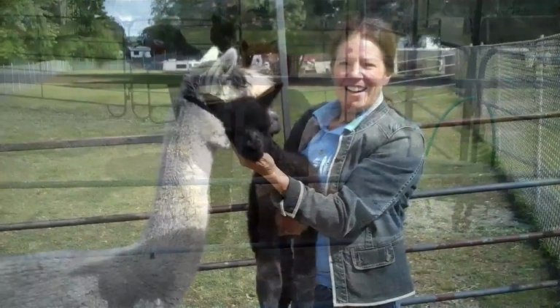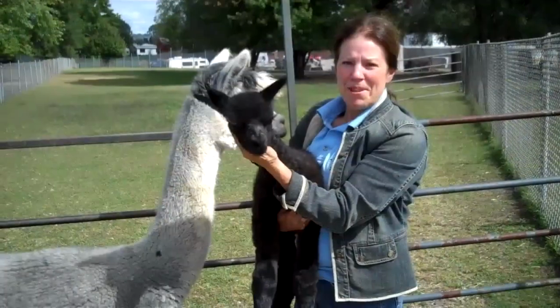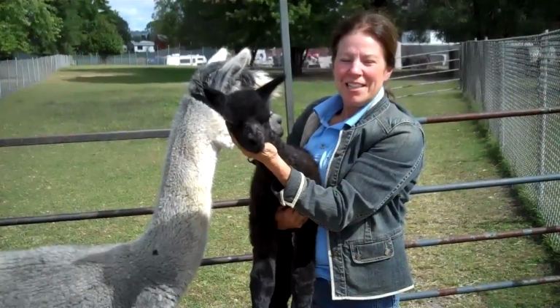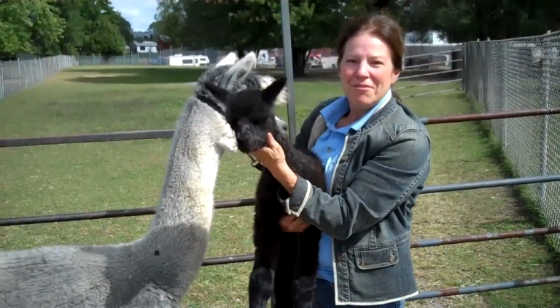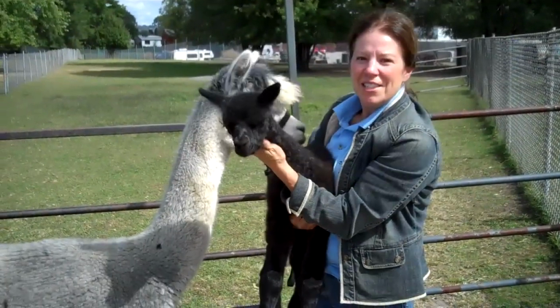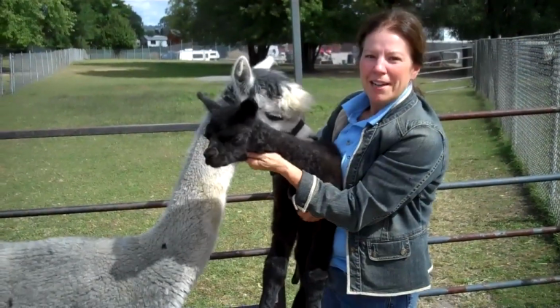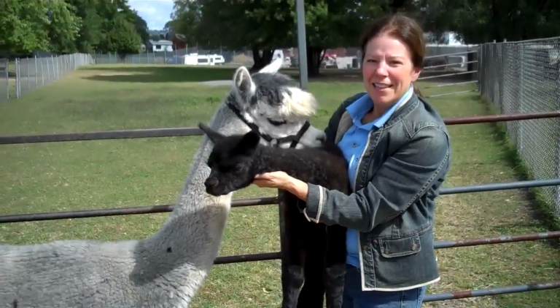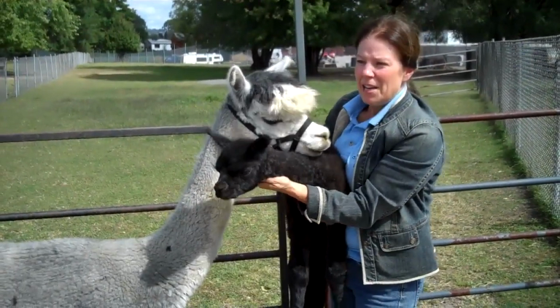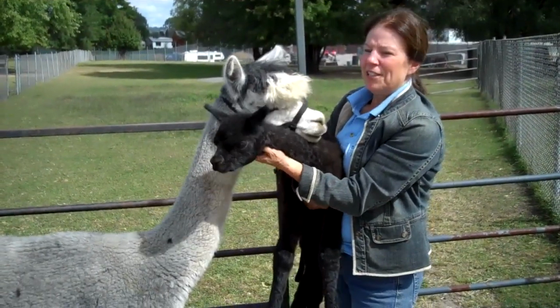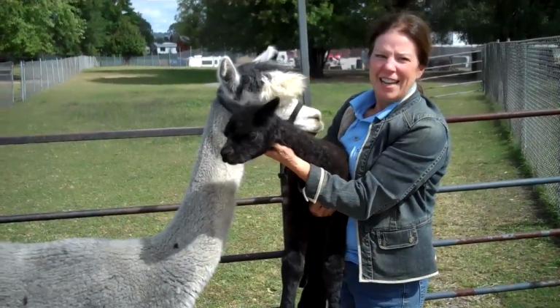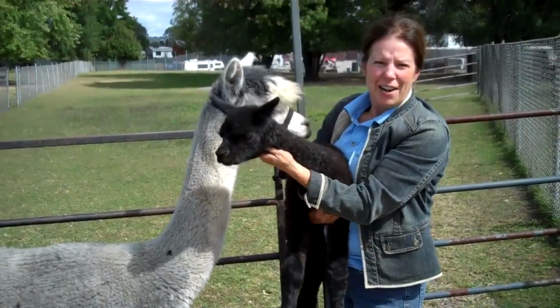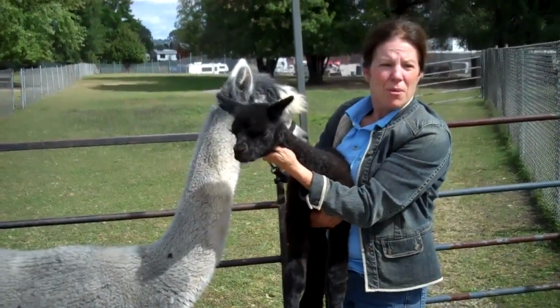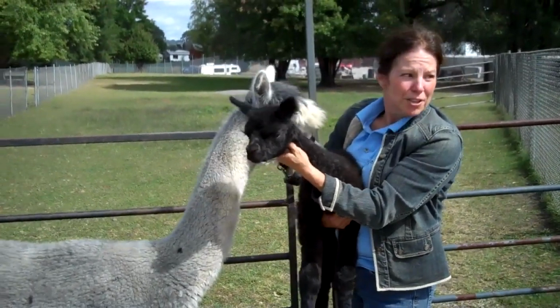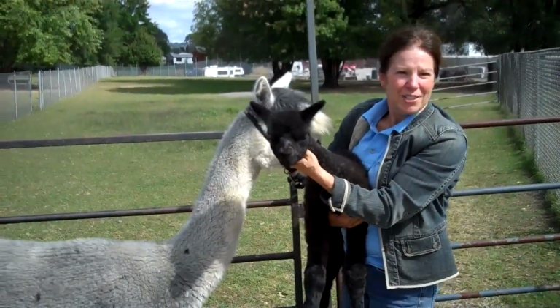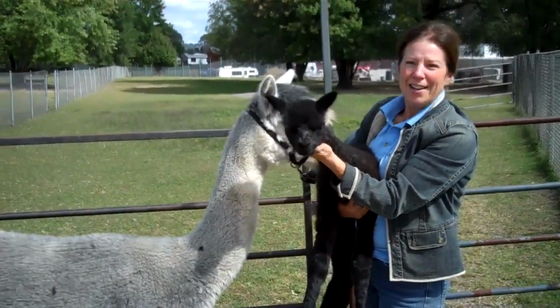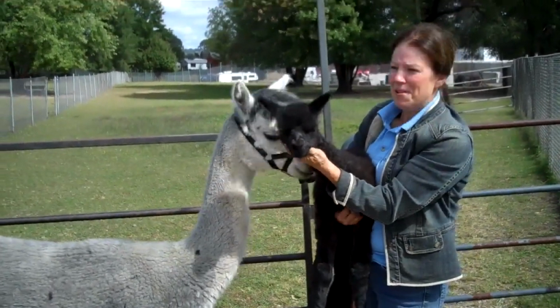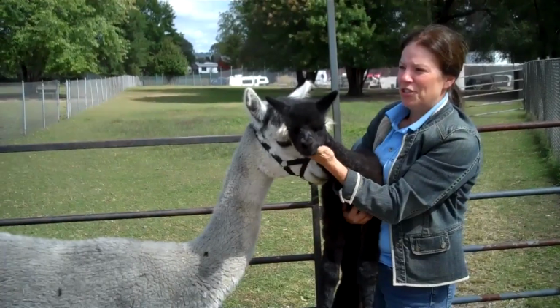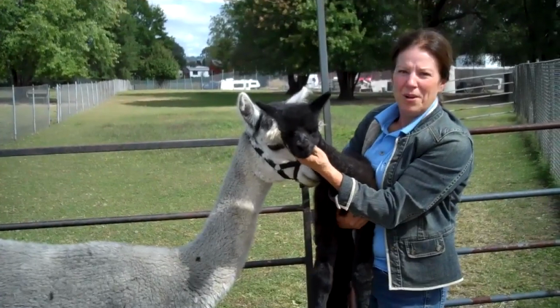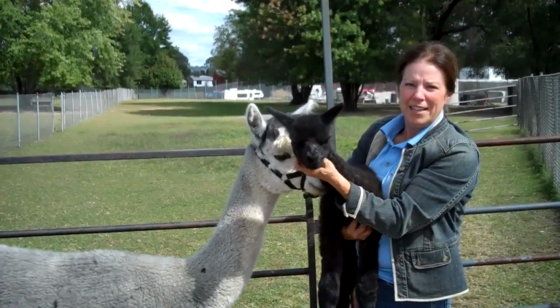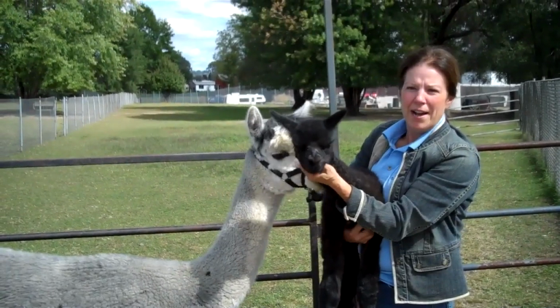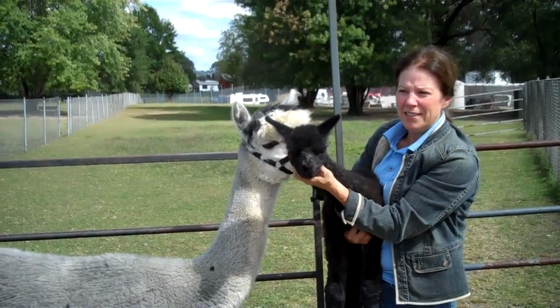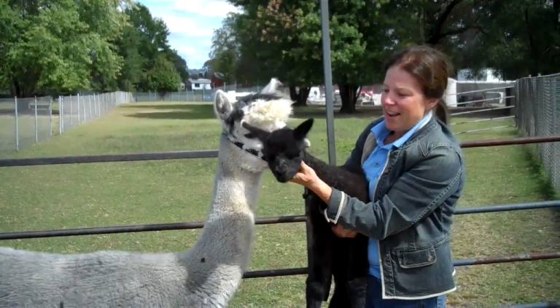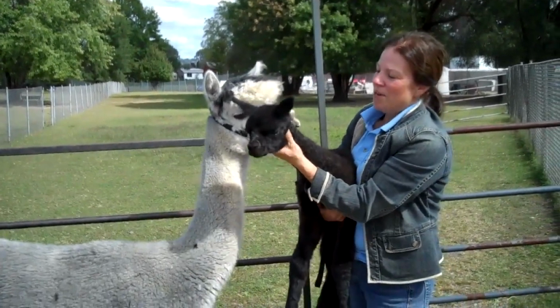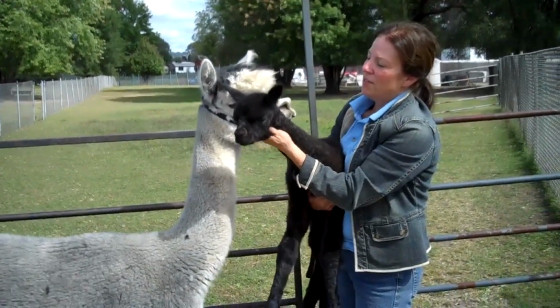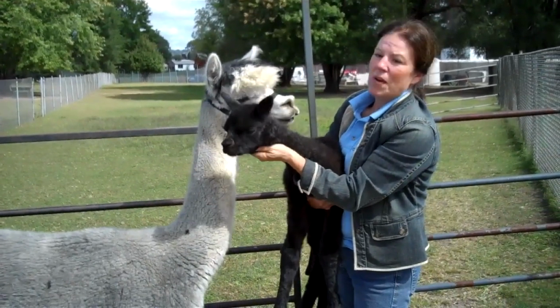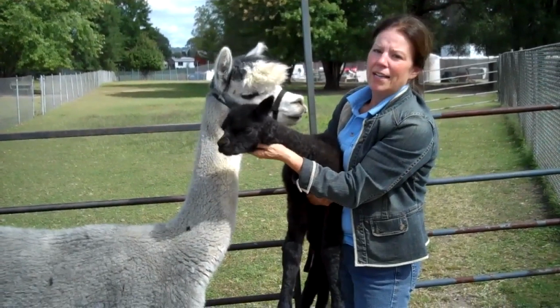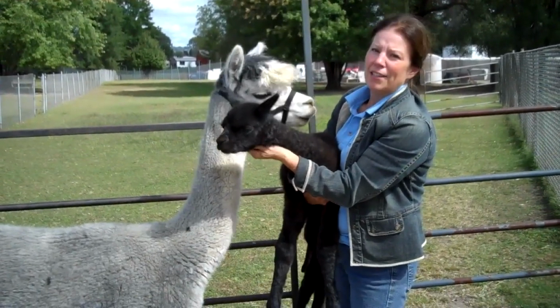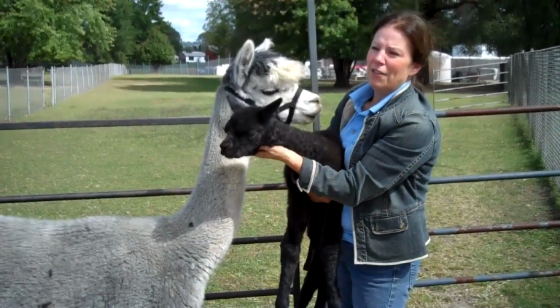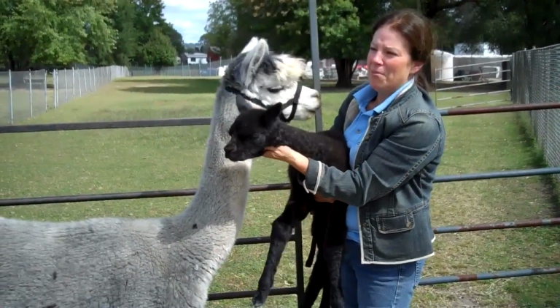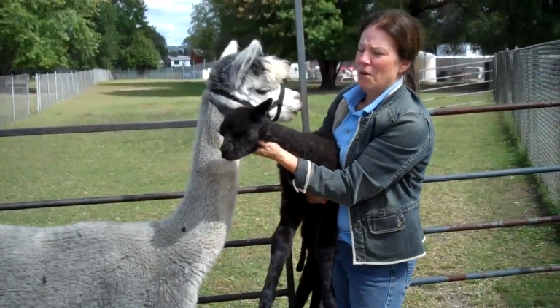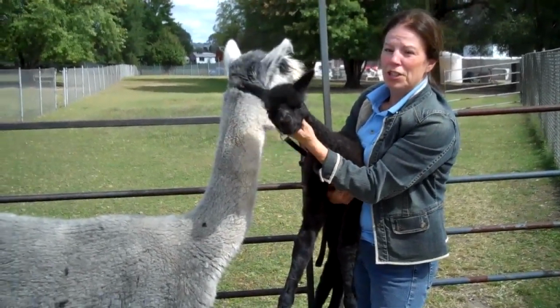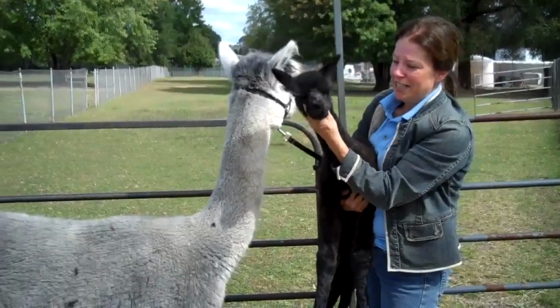Hi, I'm Kim Rossi from Vintage Alpacas, and we're here today on our farm in Brooklyn Heights, Ohio. We raise show quality alpacas. We have 70 huacayas here on the farm with a small herd of chickens.